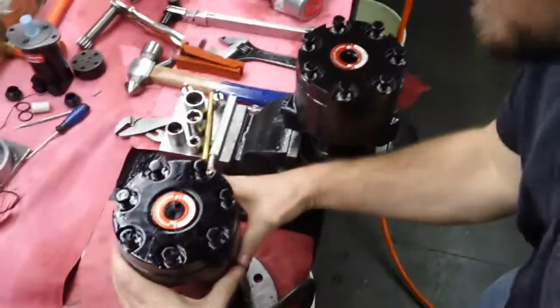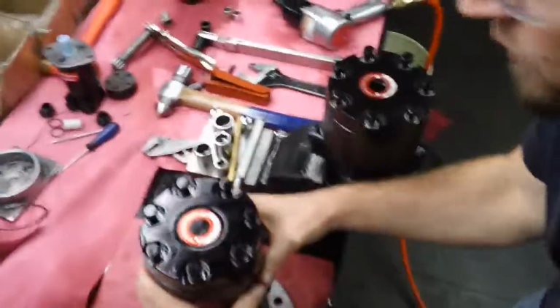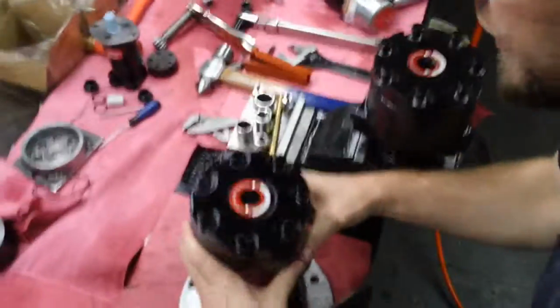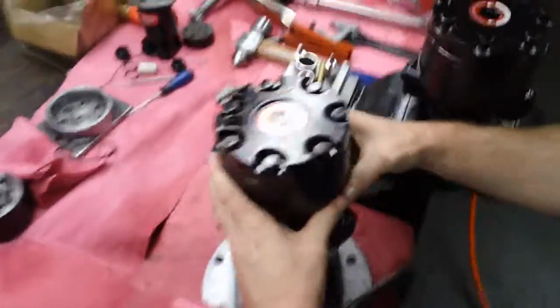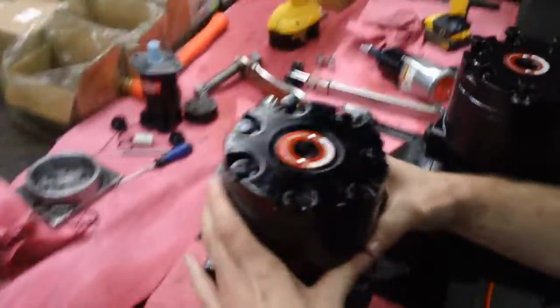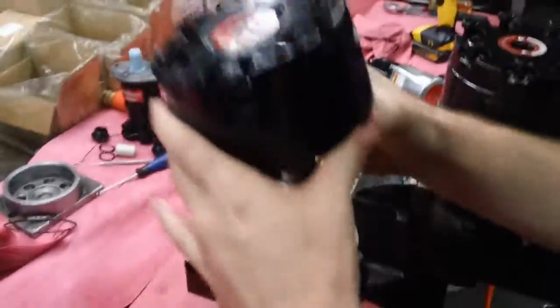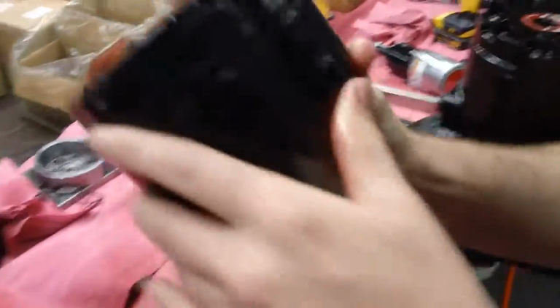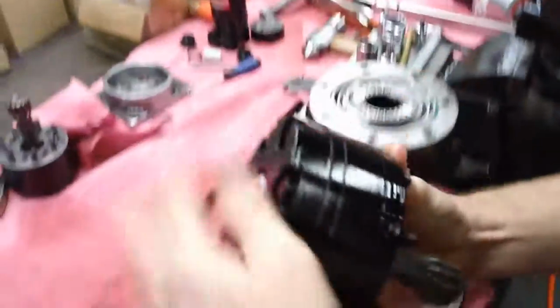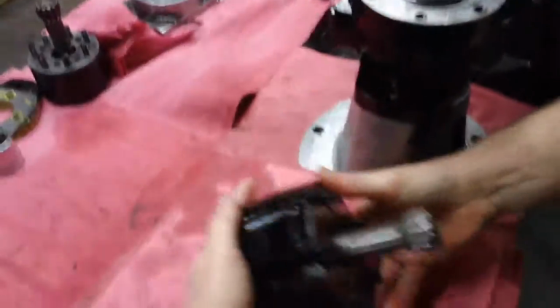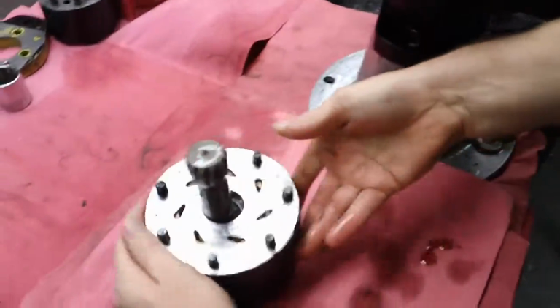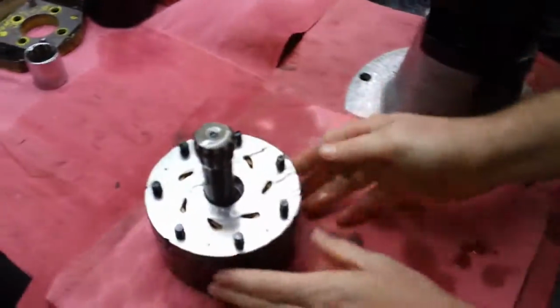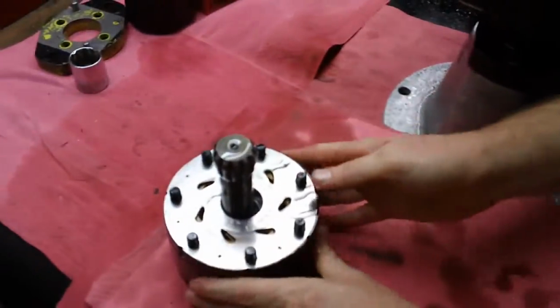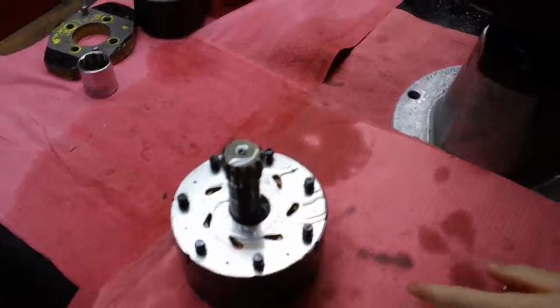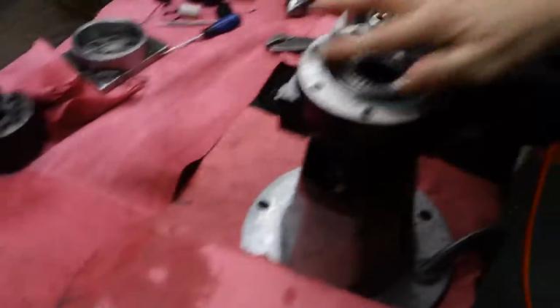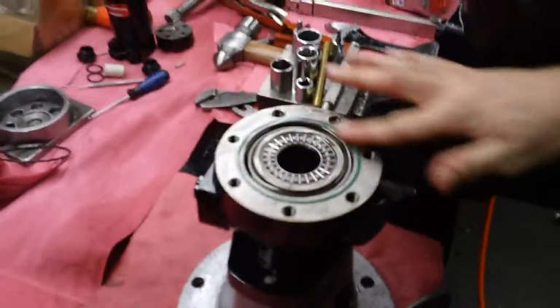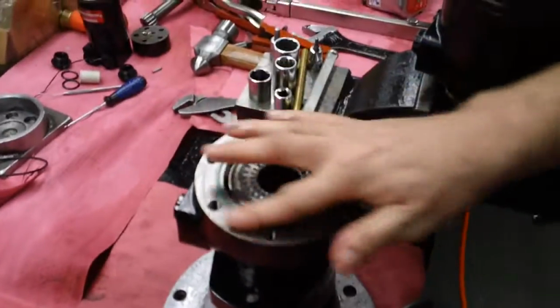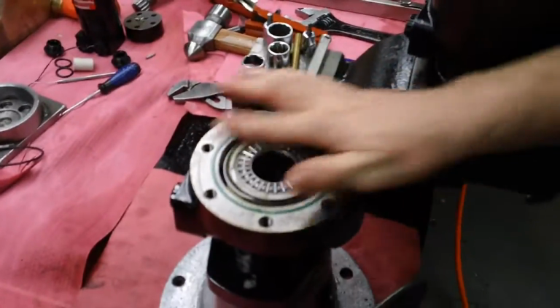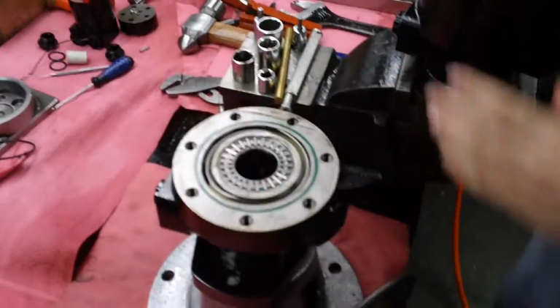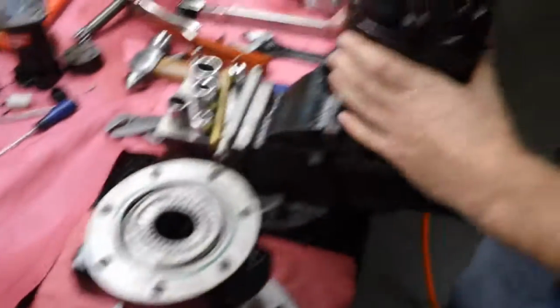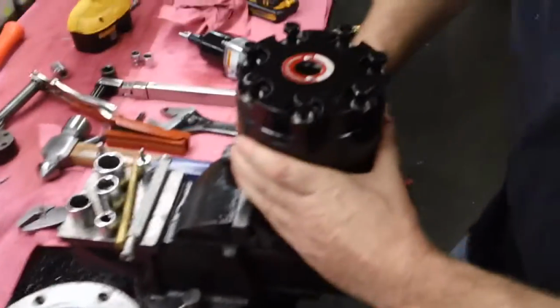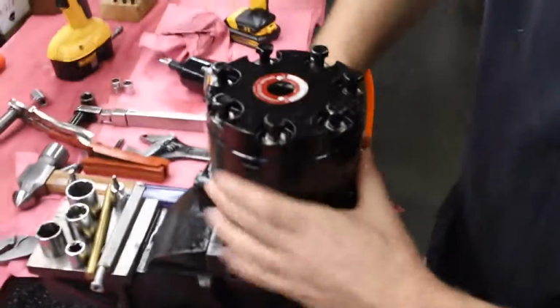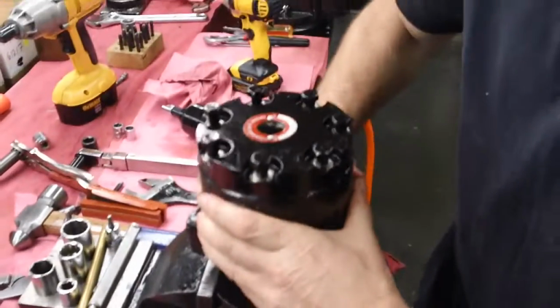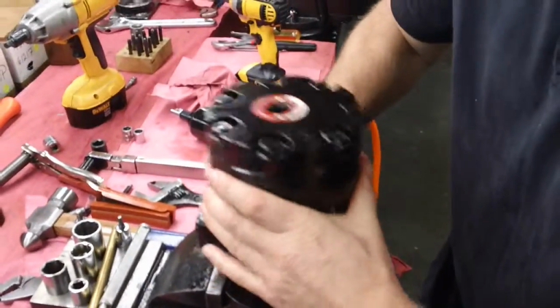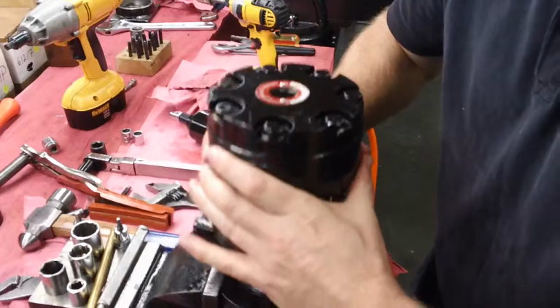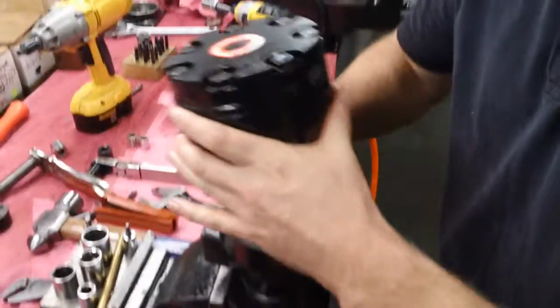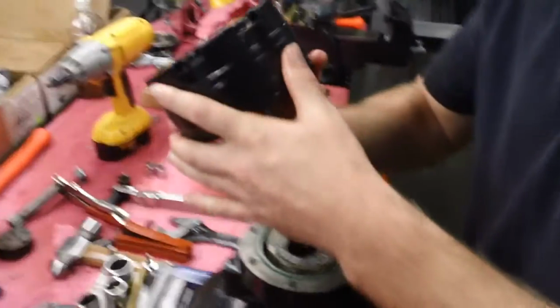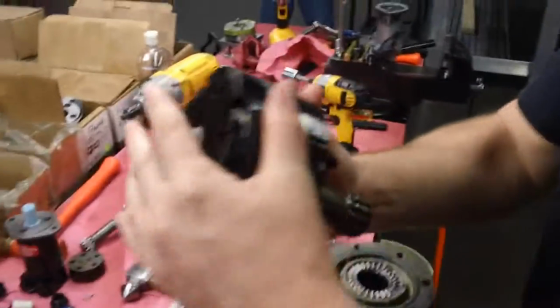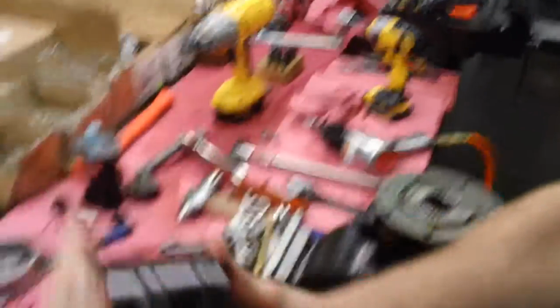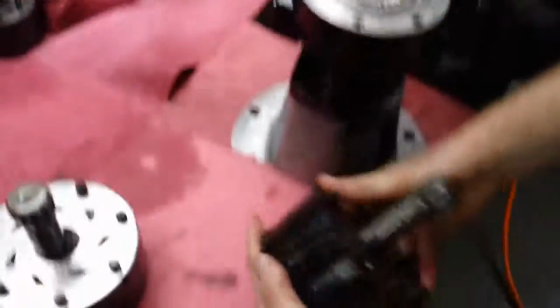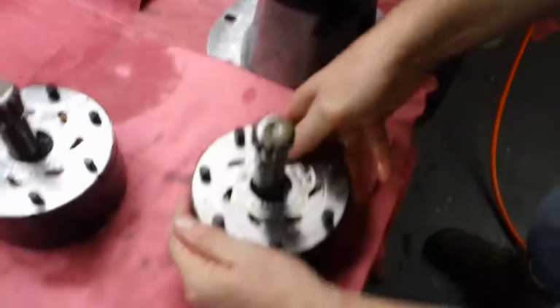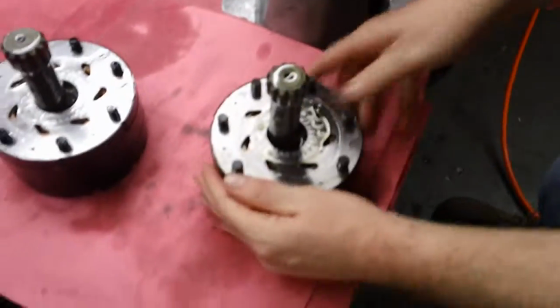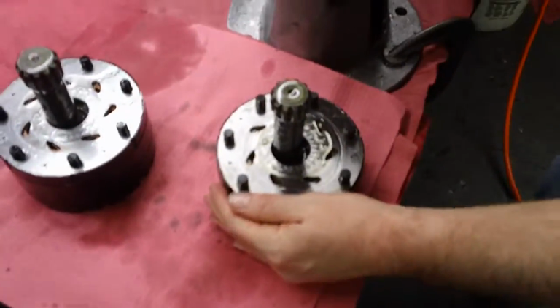Lift the whole section so everything stays together. Make sure your seals are good, whether you're keeping them or swapping them out. Make sure your seals are good first.